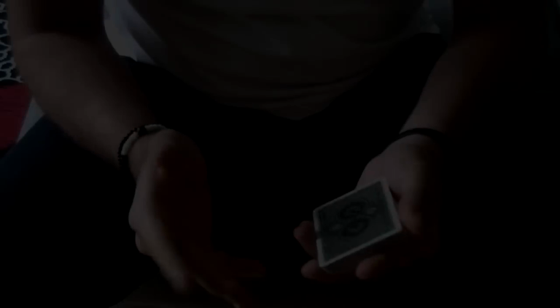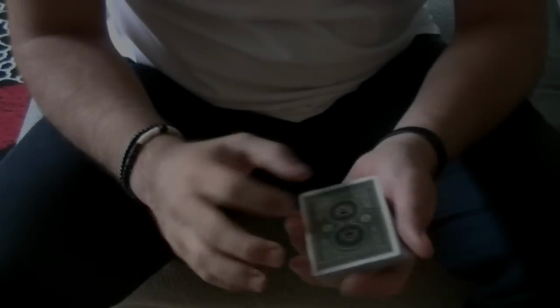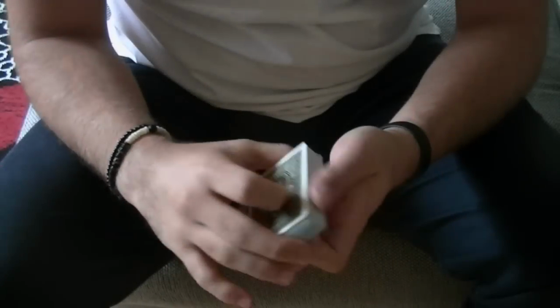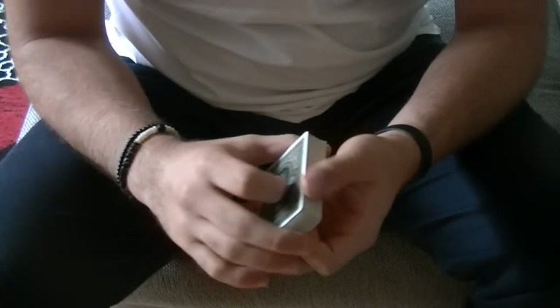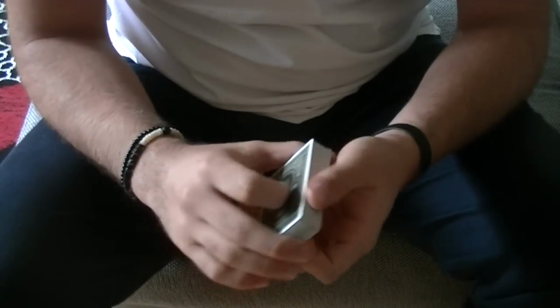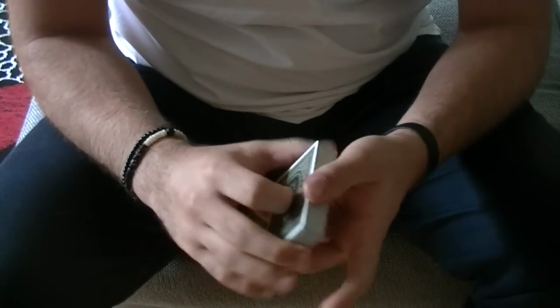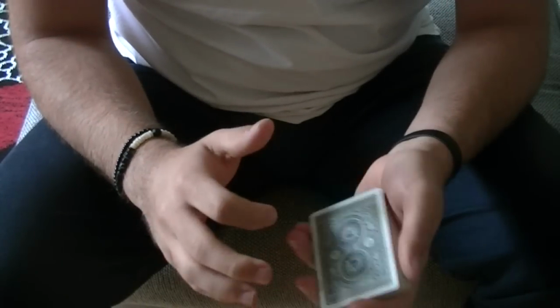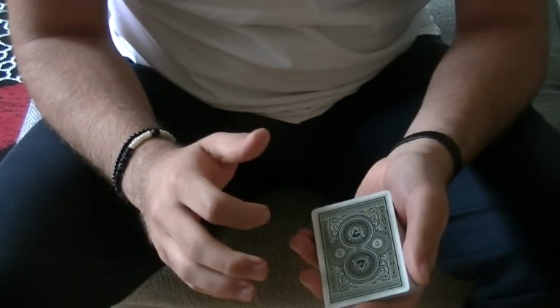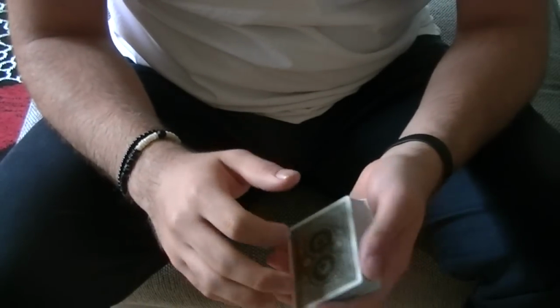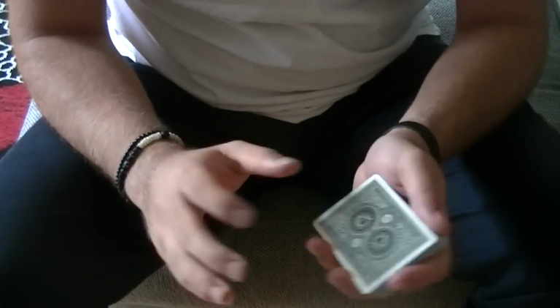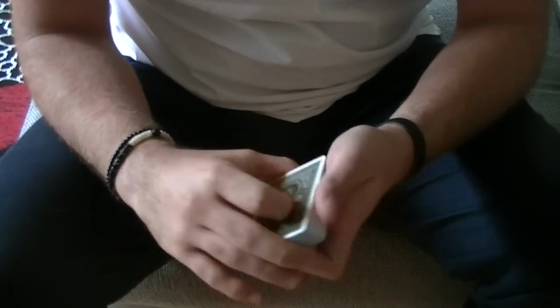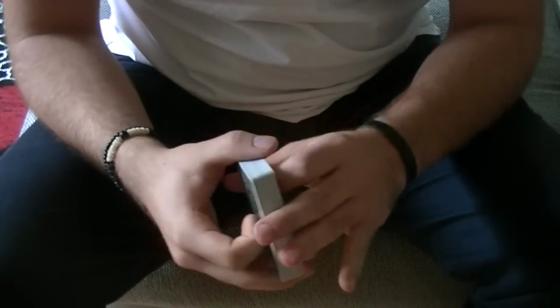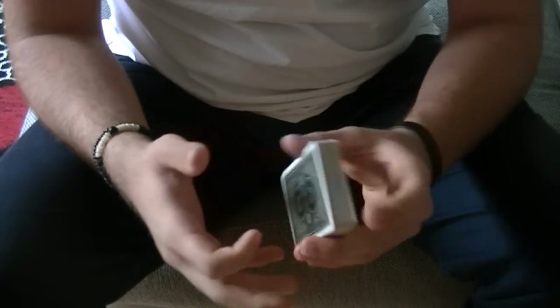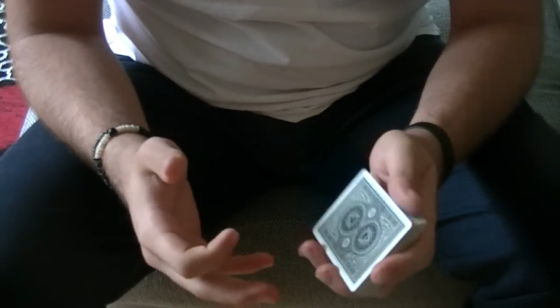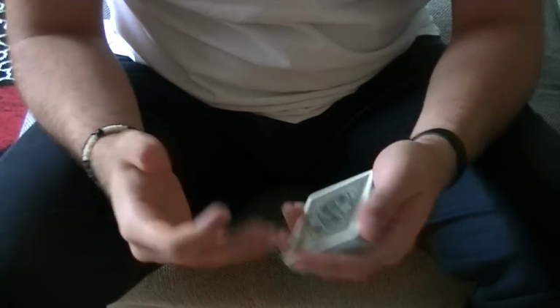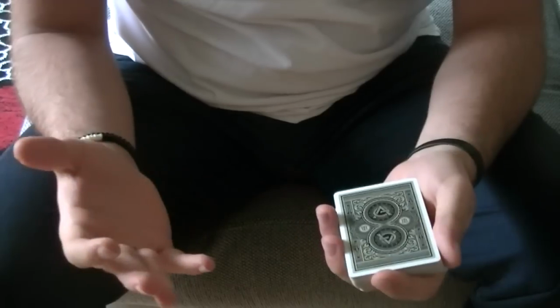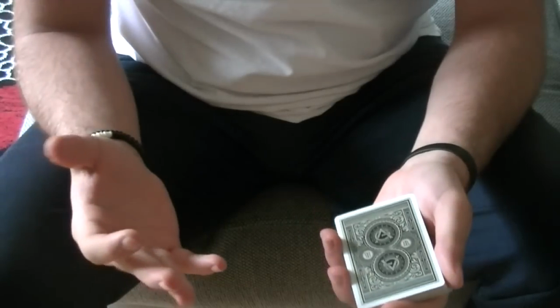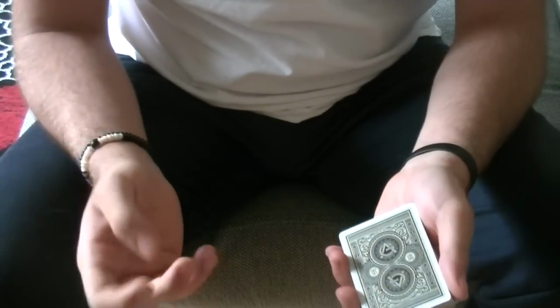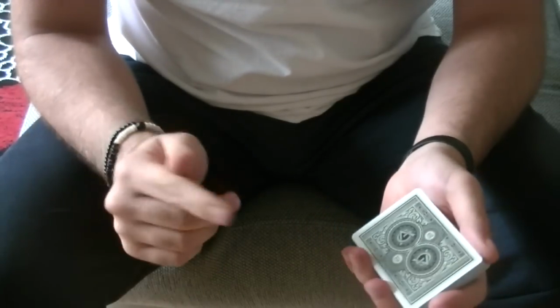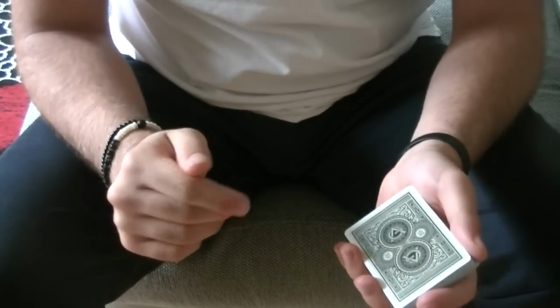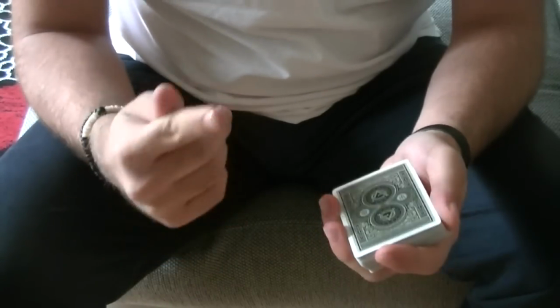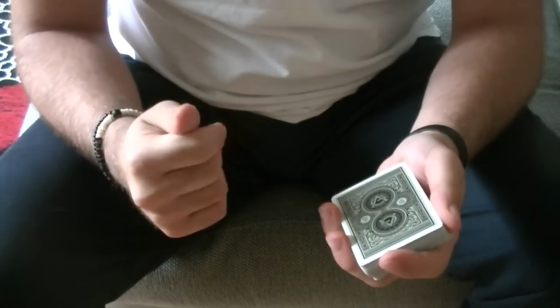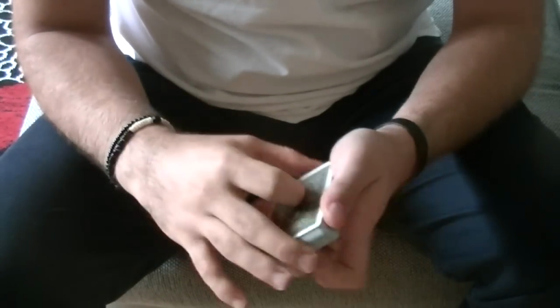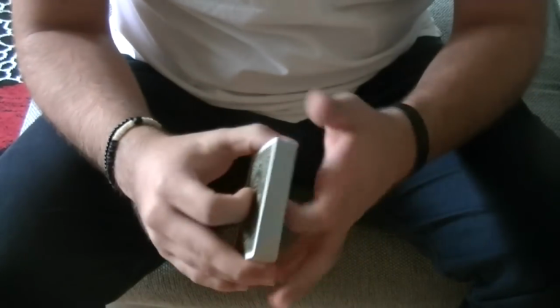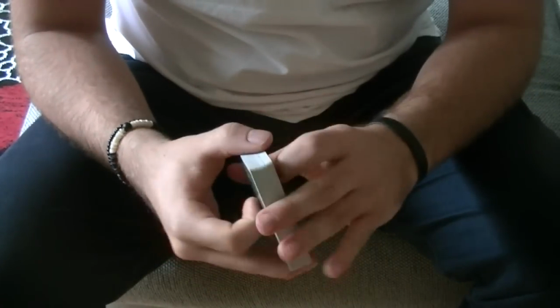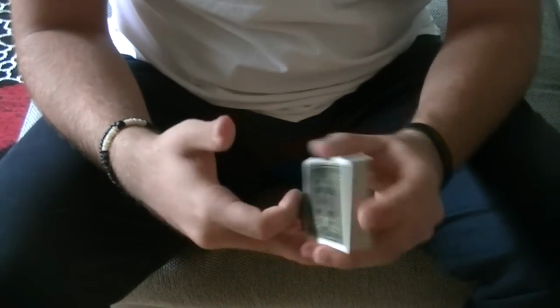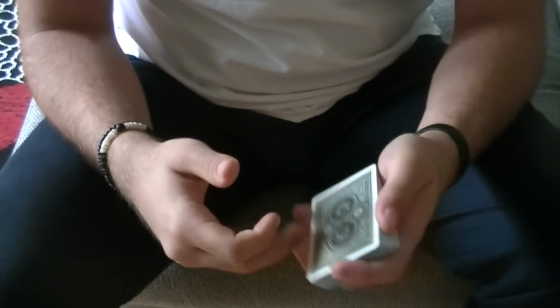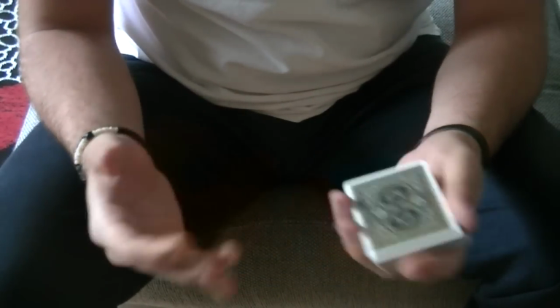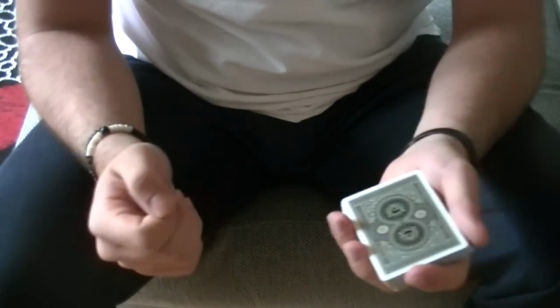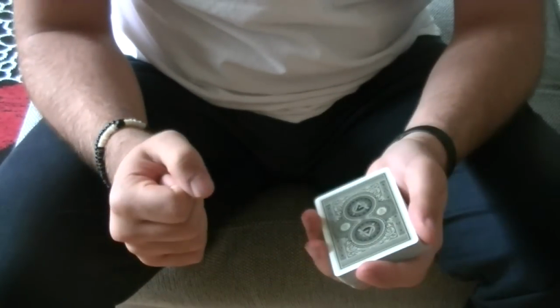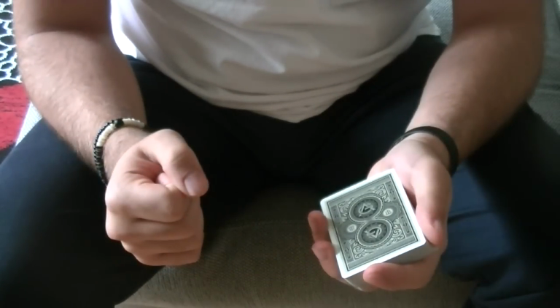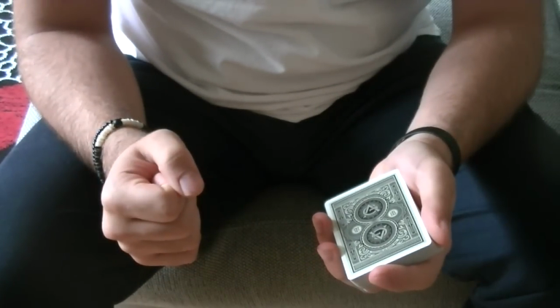In this video I'm going to introduce you to the Octobreak. The Octobreak is basically a move that allows you to catch a break underneath or above the selected card in the most simplest and cleanest way.